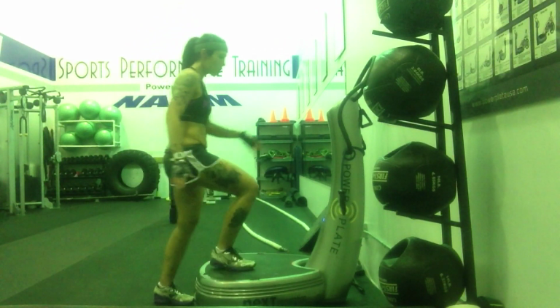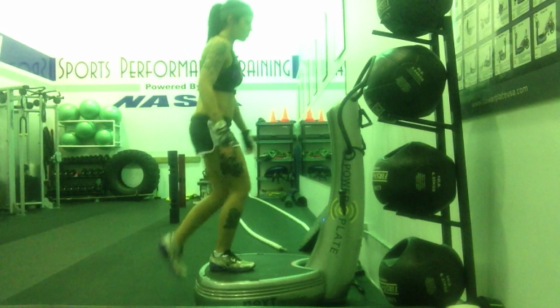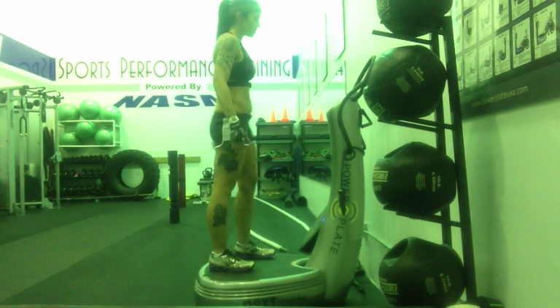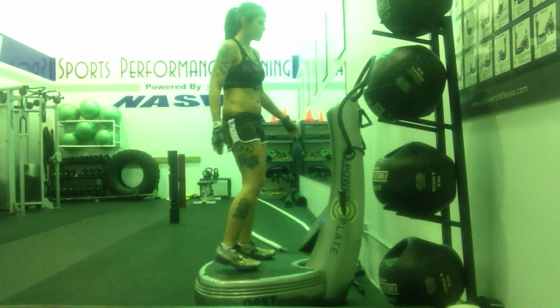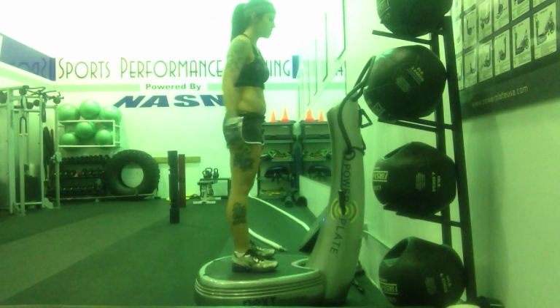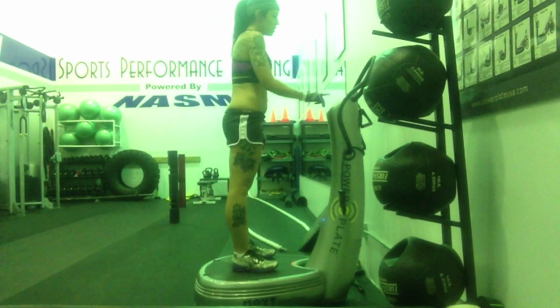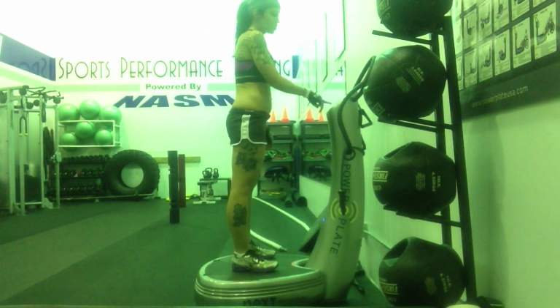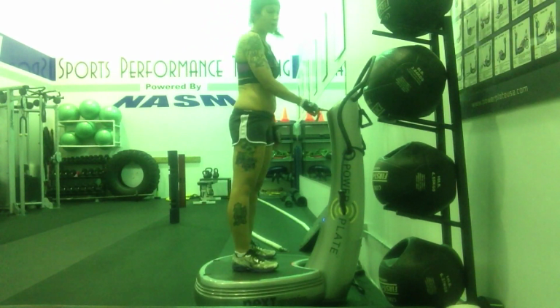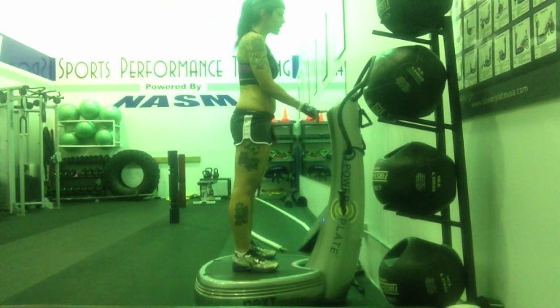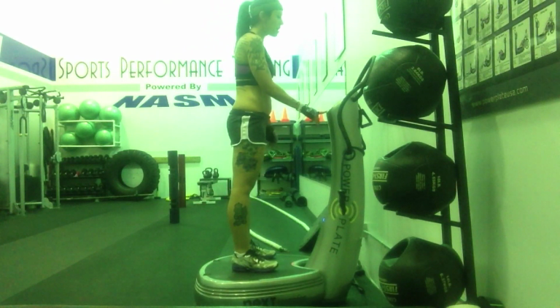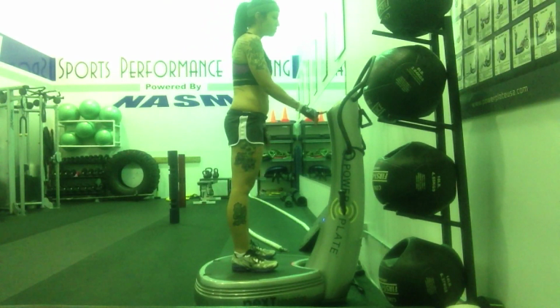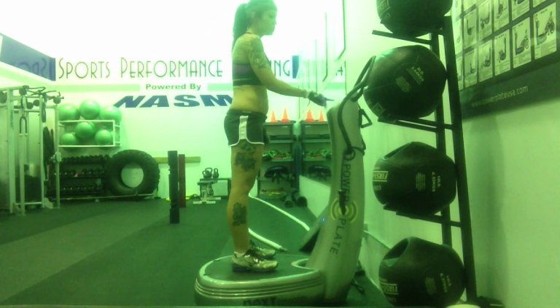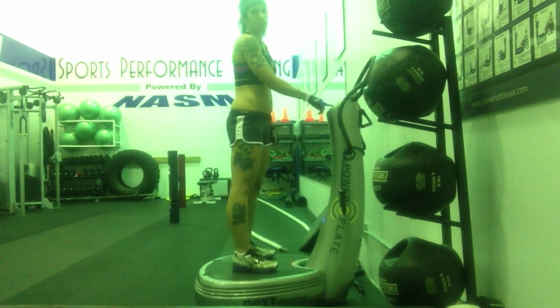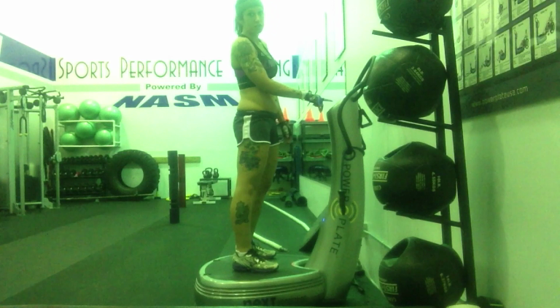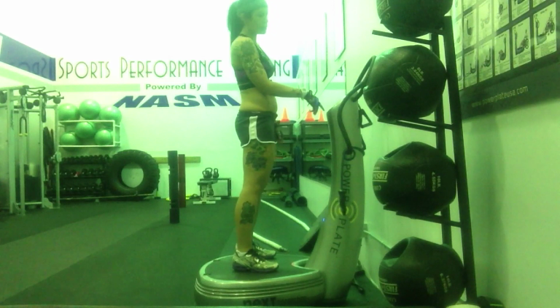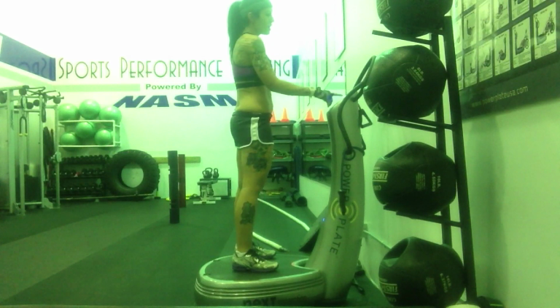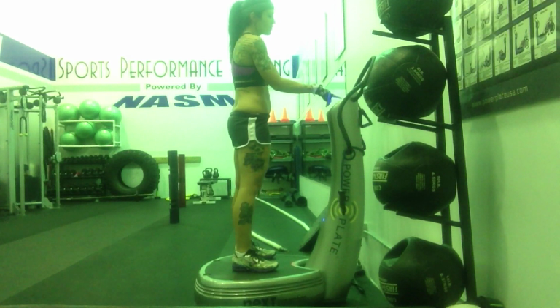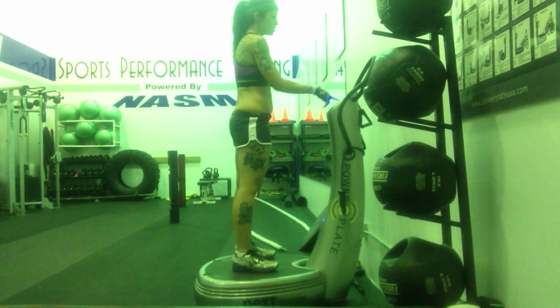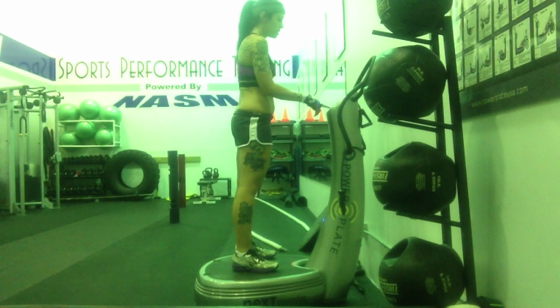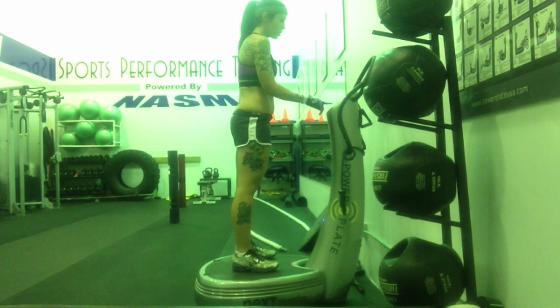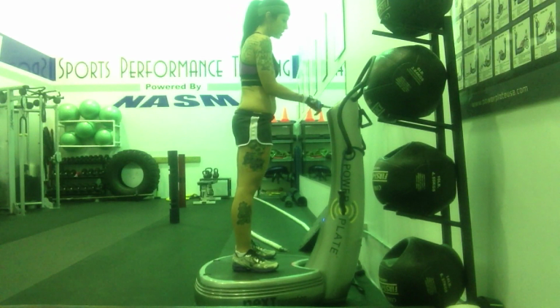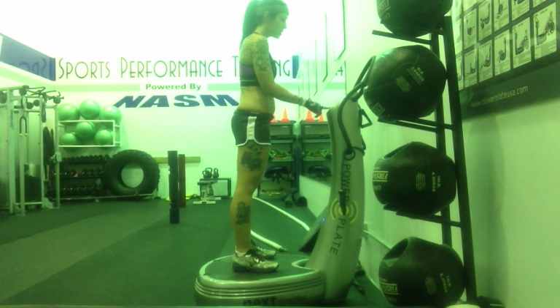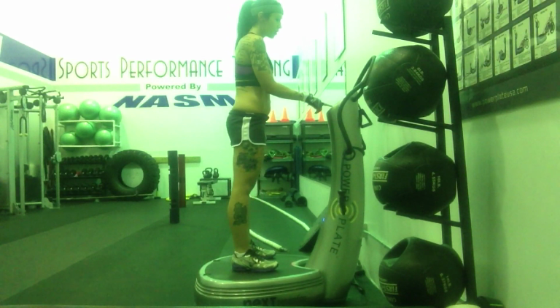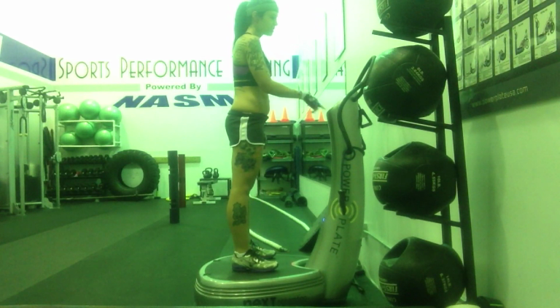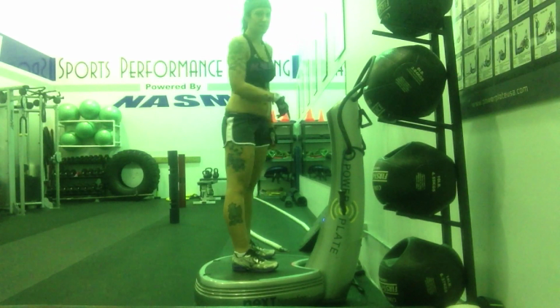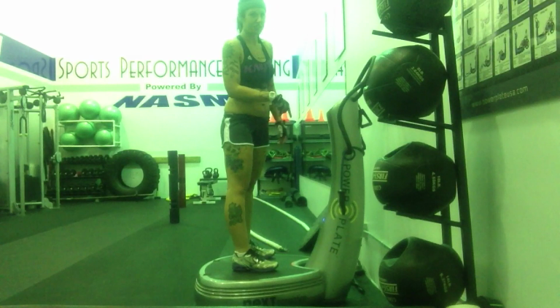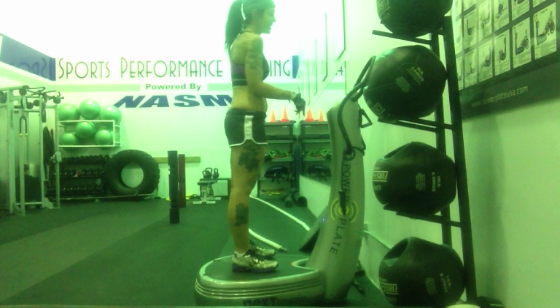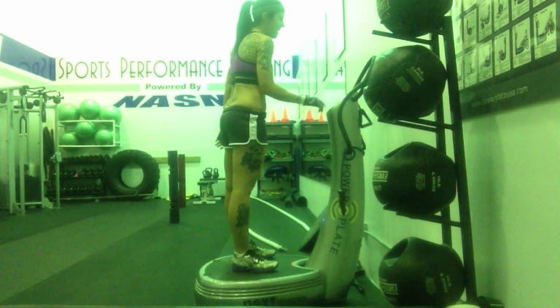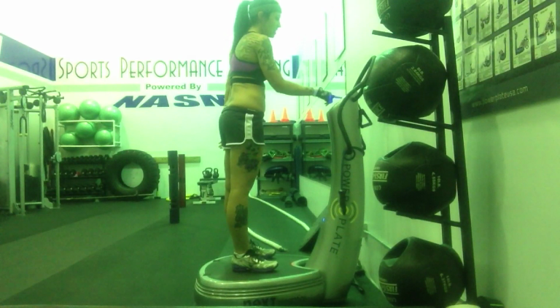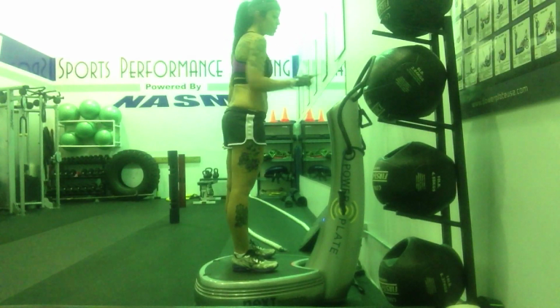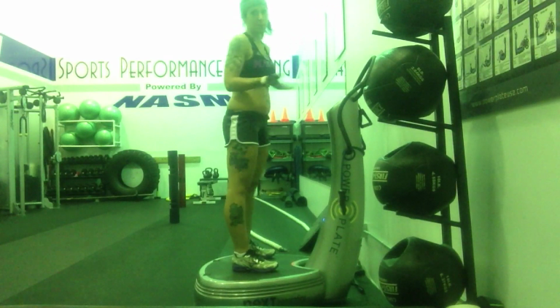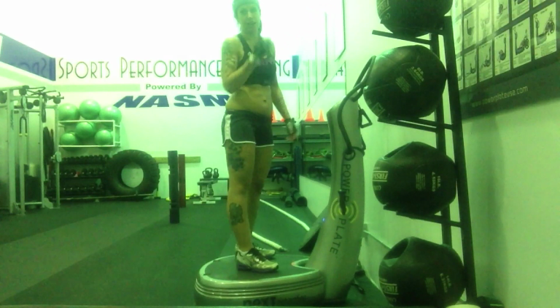We're going to start on here. You're going to turn on the power plate. I'm just going to do it on the lowest setting, which is 30 hertz. And then it's a minute challenge.